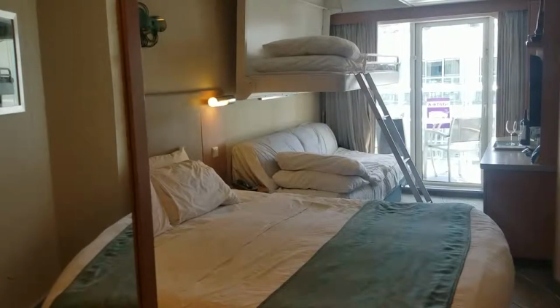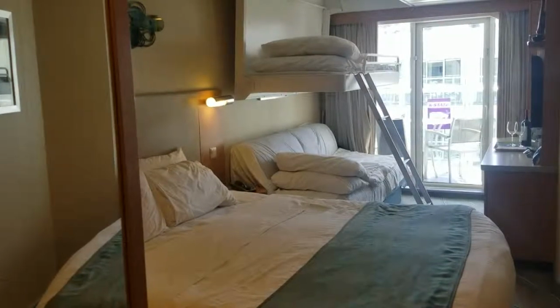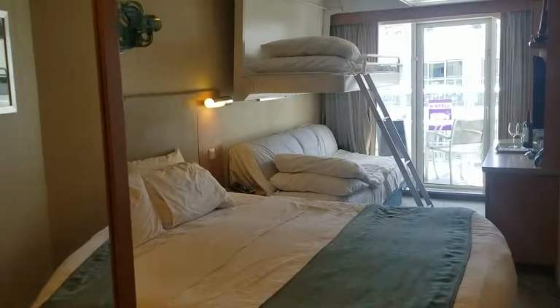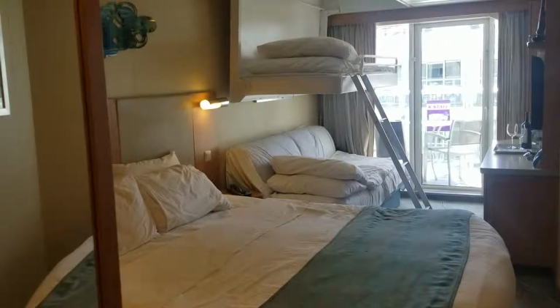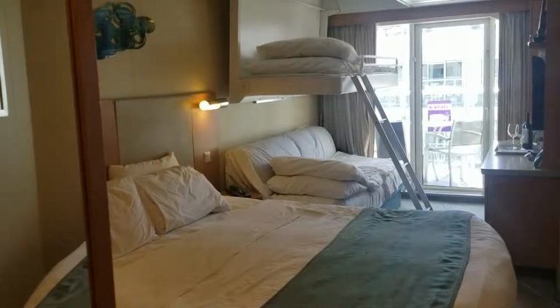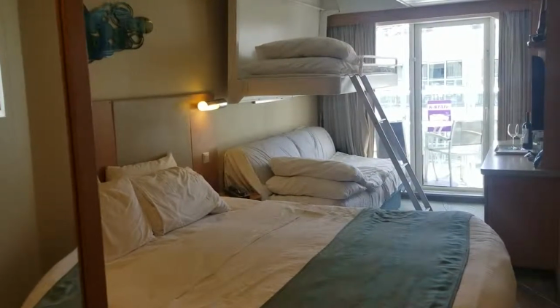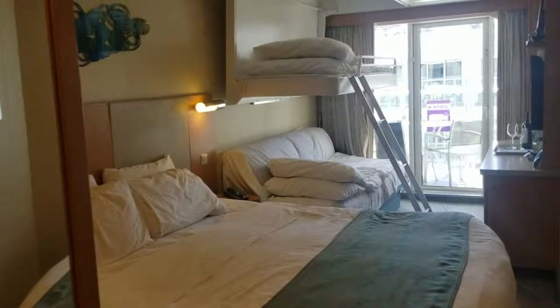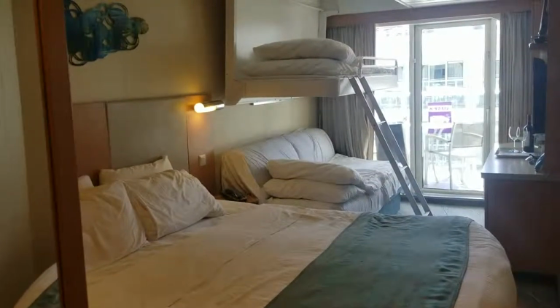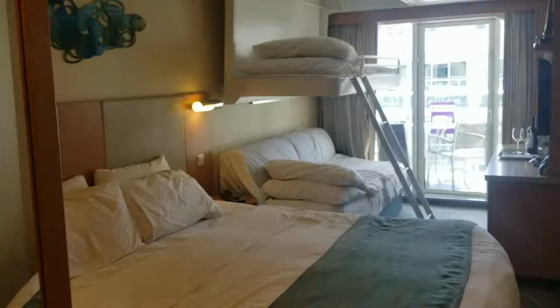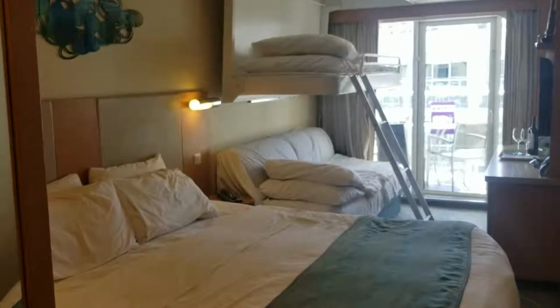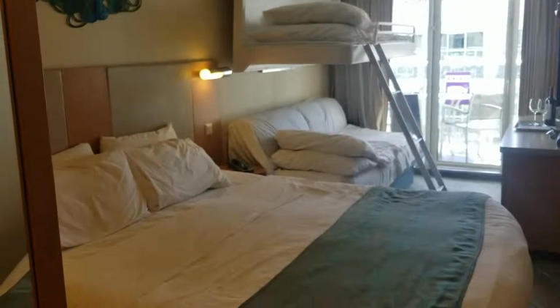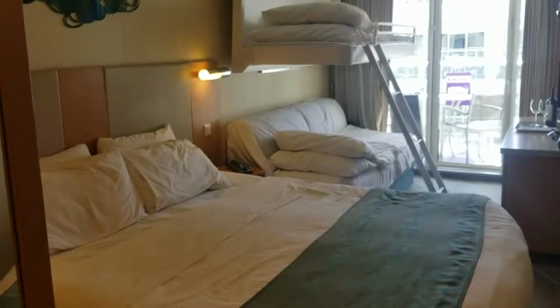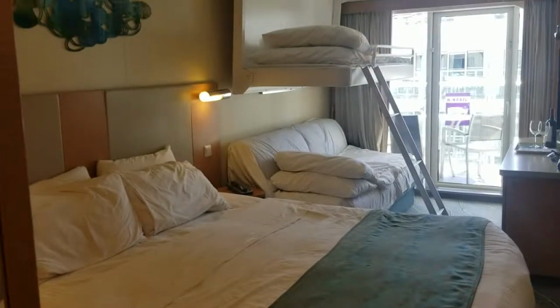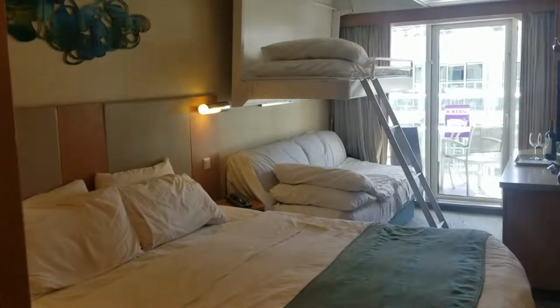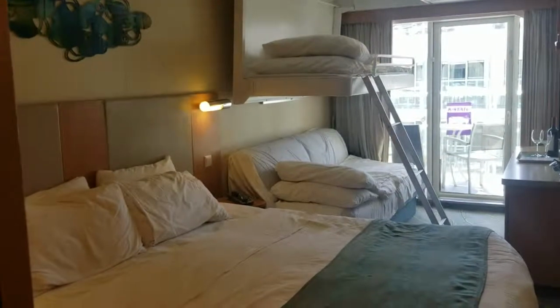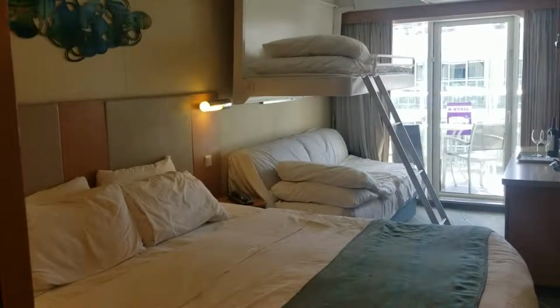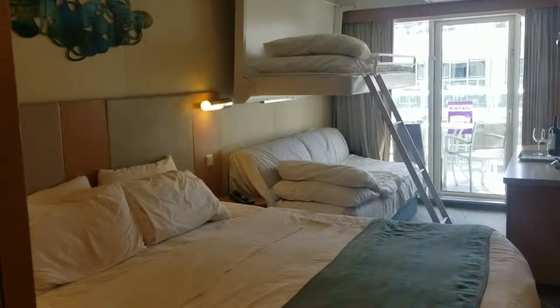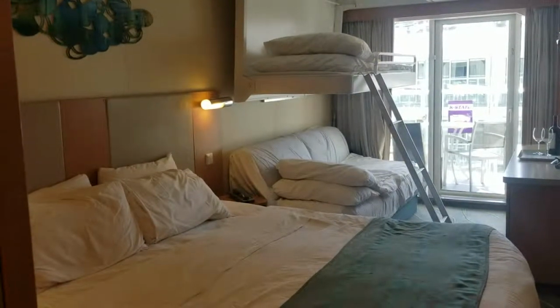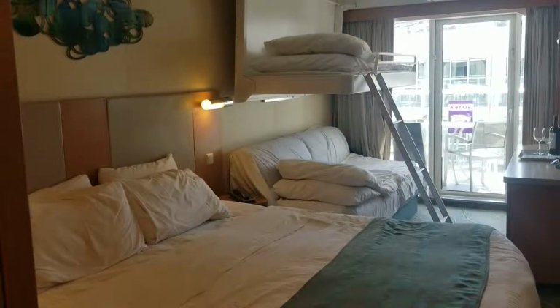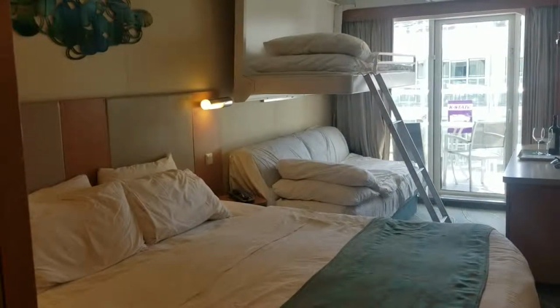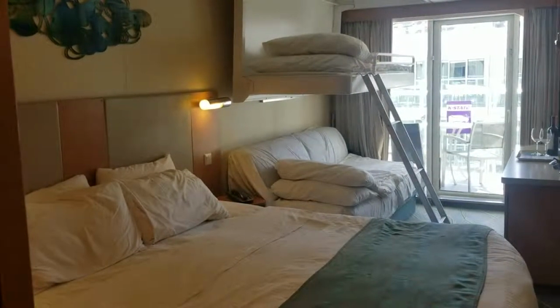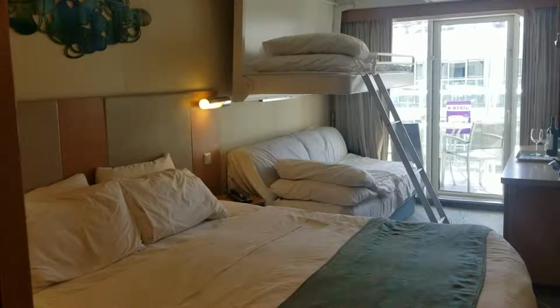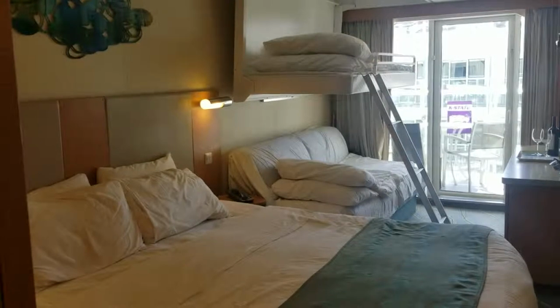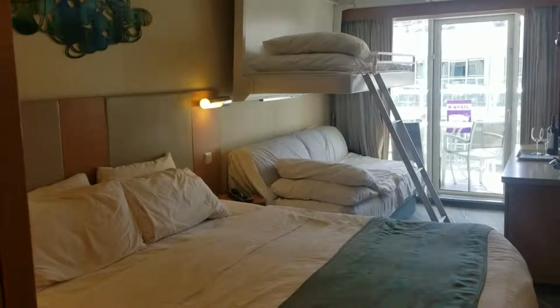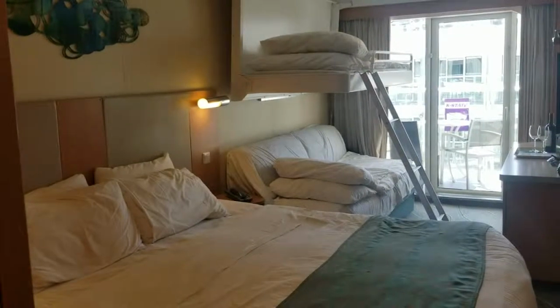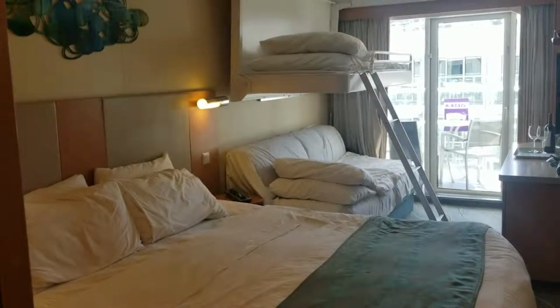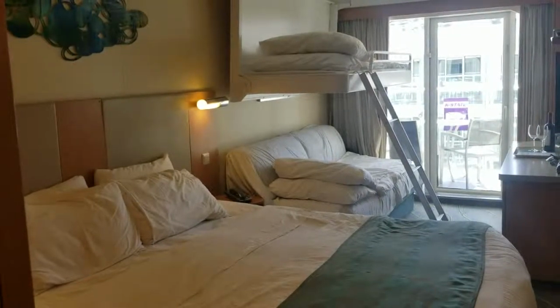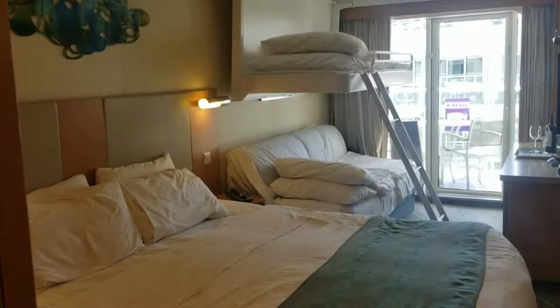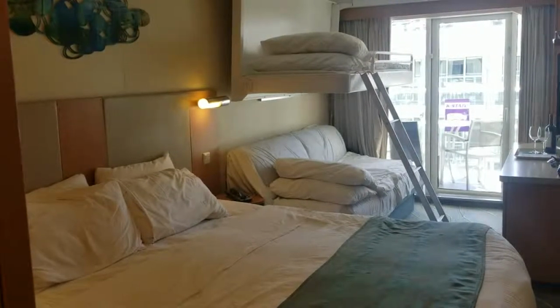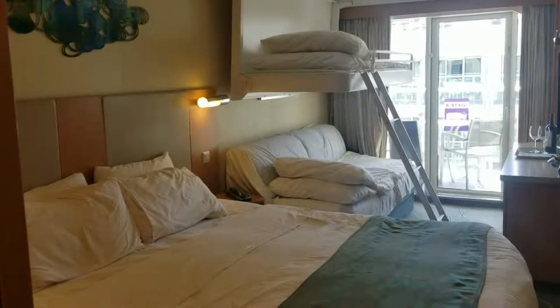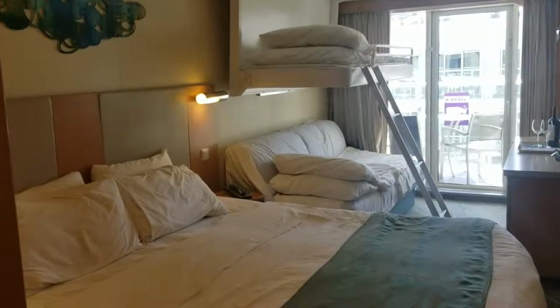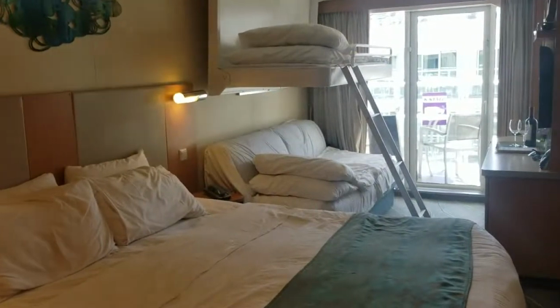In the stateroom you could fit up to five people. I want to show you what the beds look like down. You can fit two on the big bed, one on the top bunk, and then the couch underneath can come to a full size so you can put two underneath. There's only four in the stateroom right now and the kids love the bunk bed and mom and dad love the space.